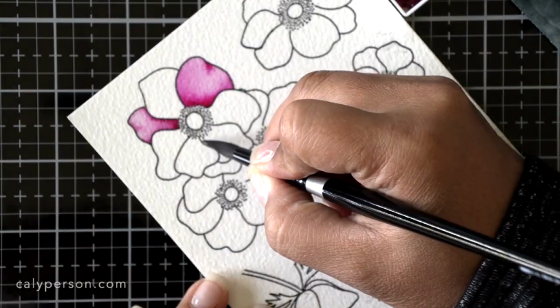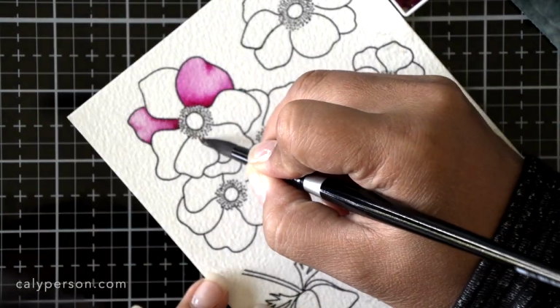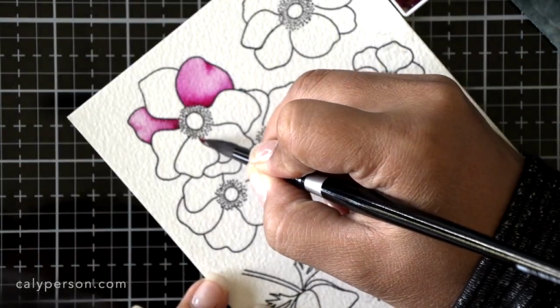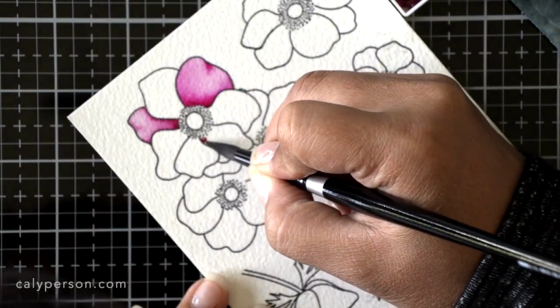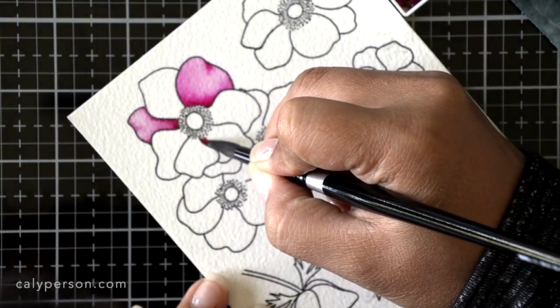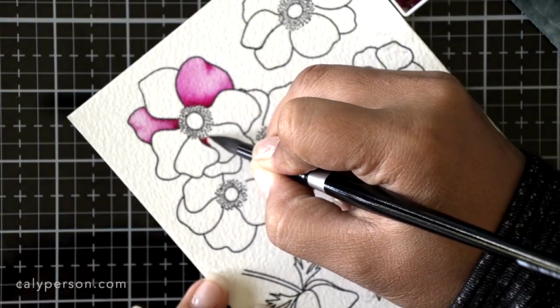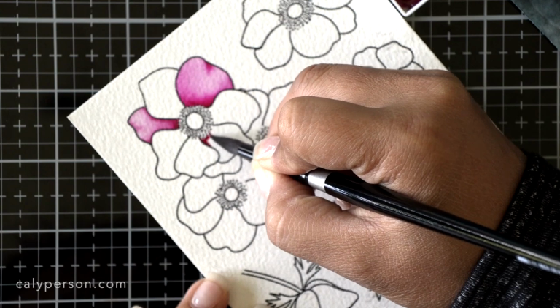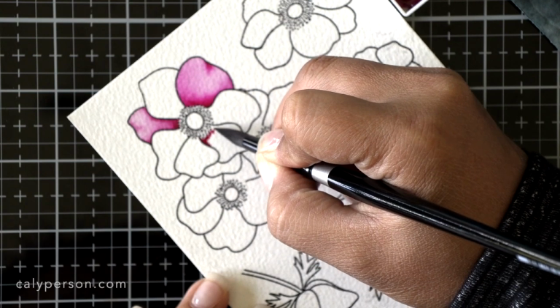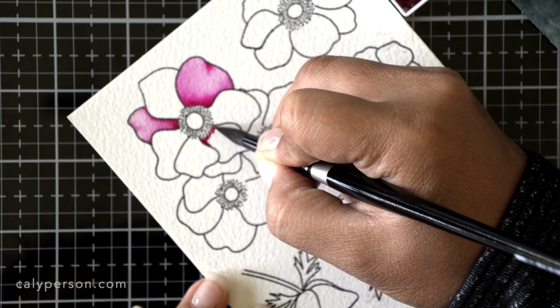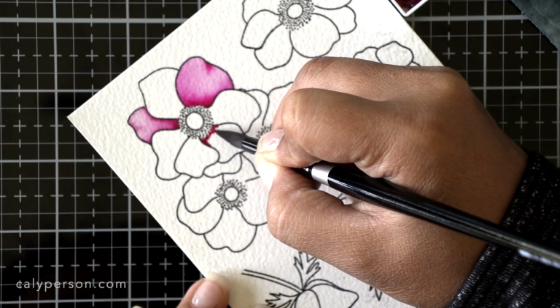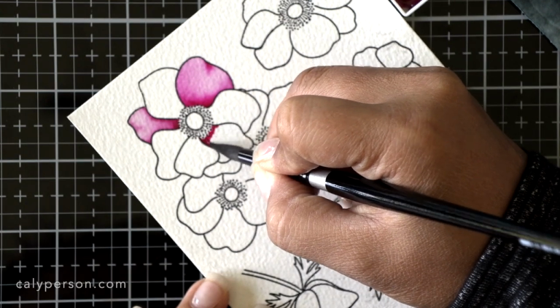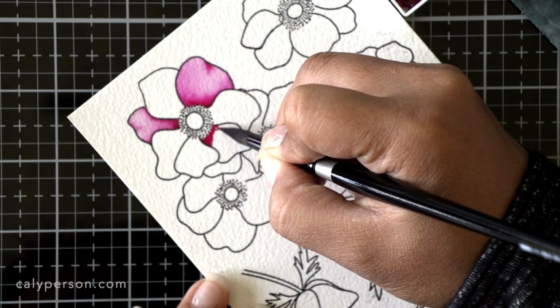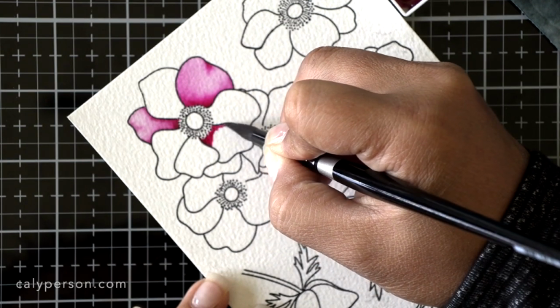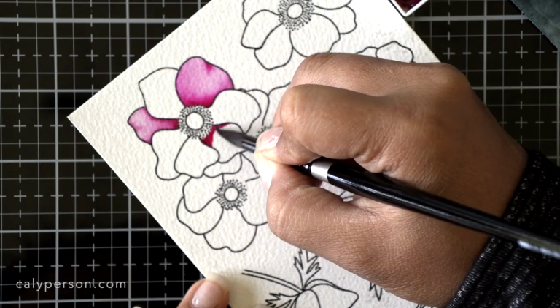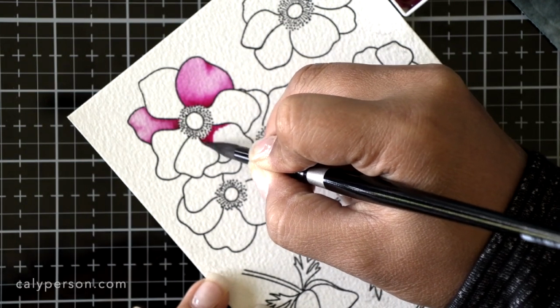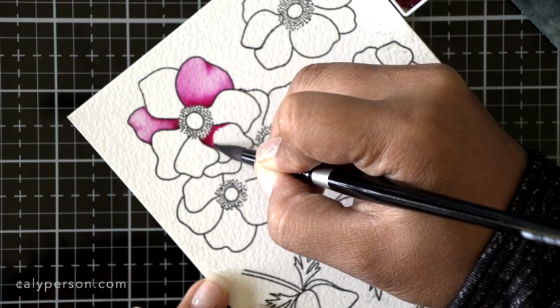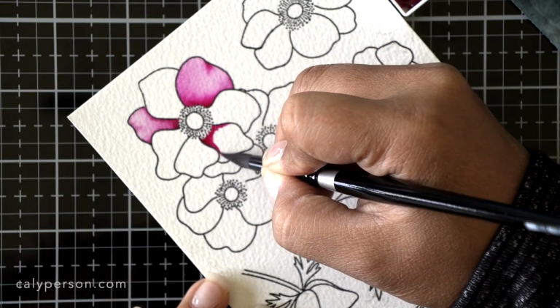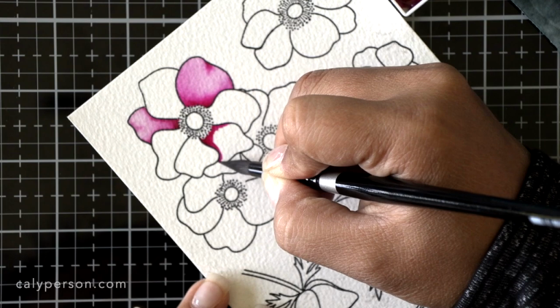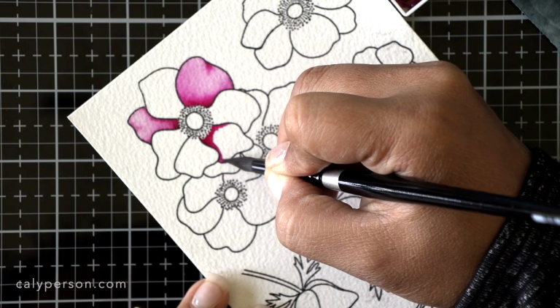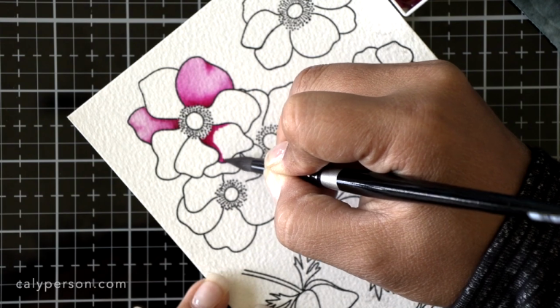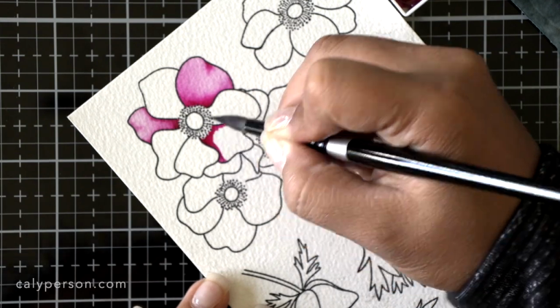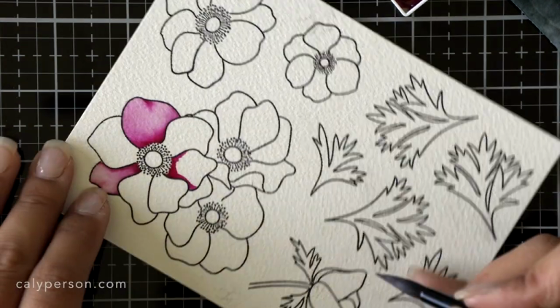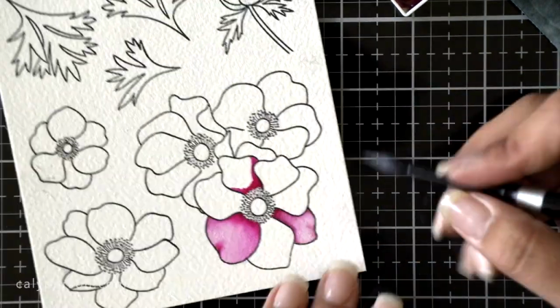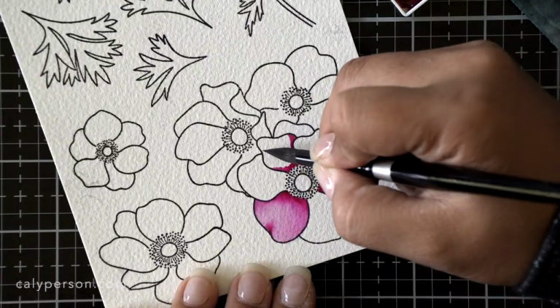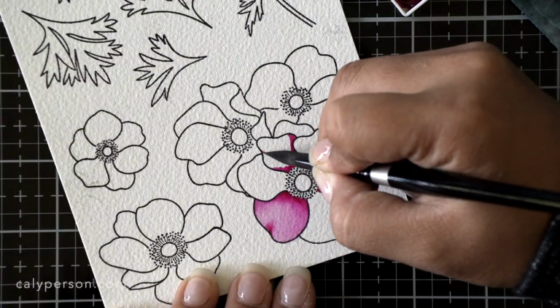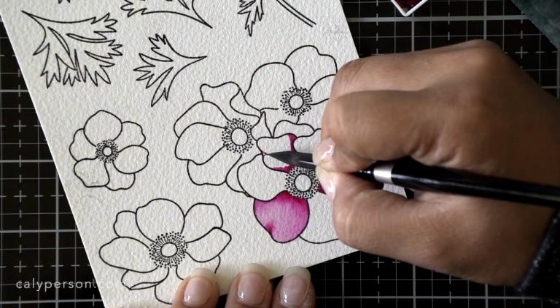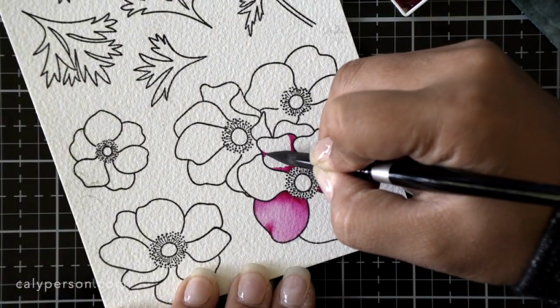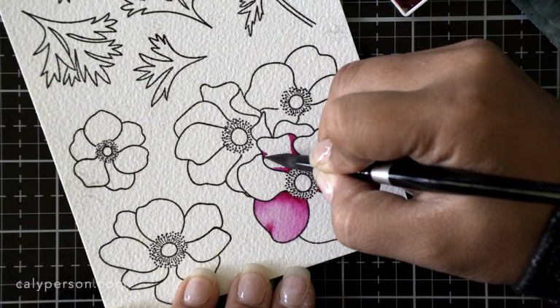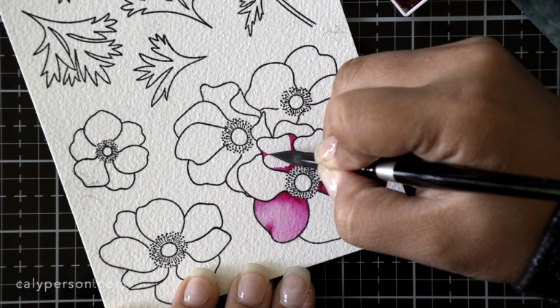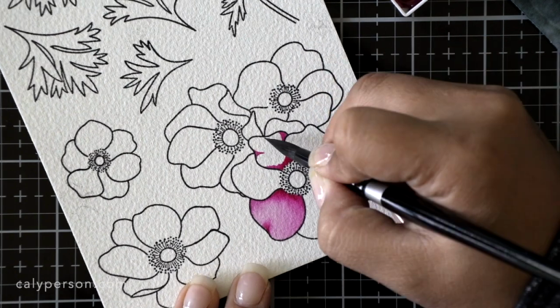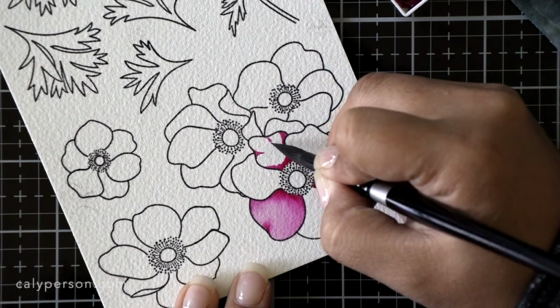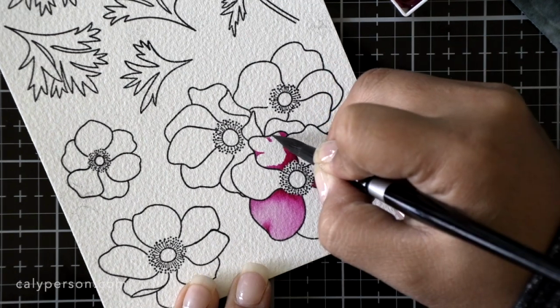I'm applying paint now without doing a water wash first, putting it where I think the darkest part of the petal is going to be. Every time I clean my brush, I'm also wiping the excess water off on my chamois to my right. This allows for more controlled blending on each petal.